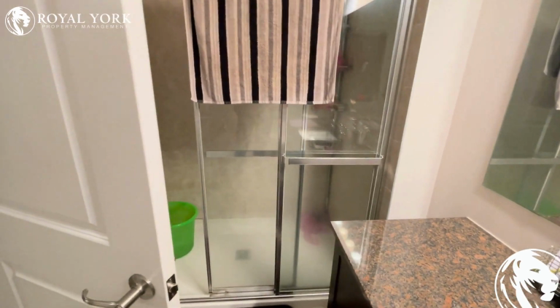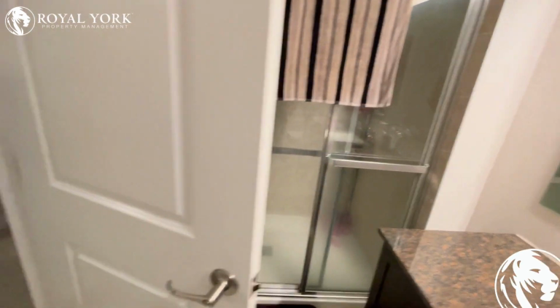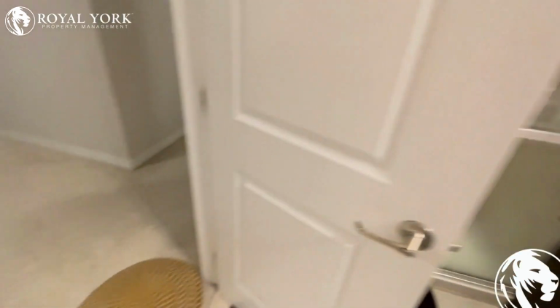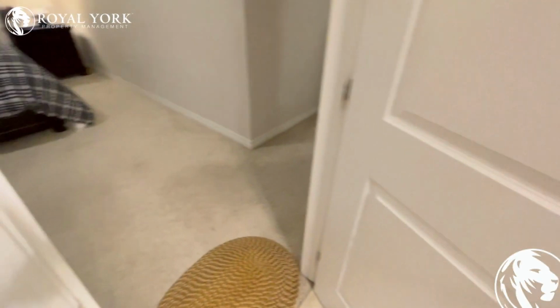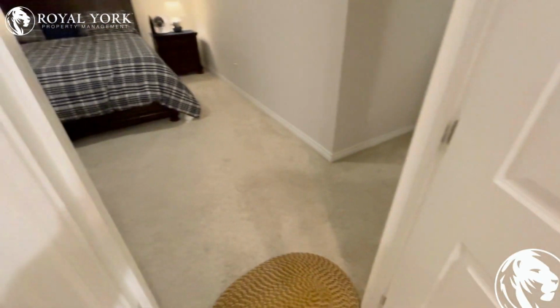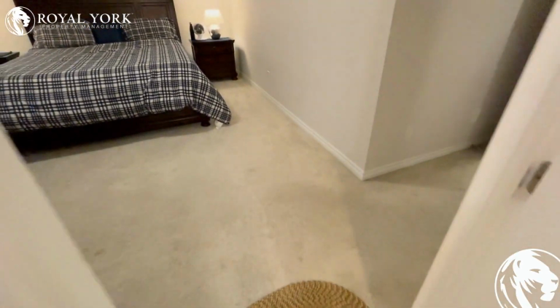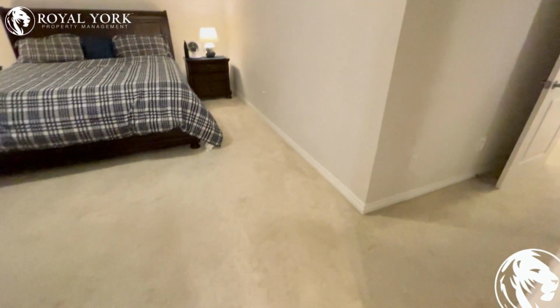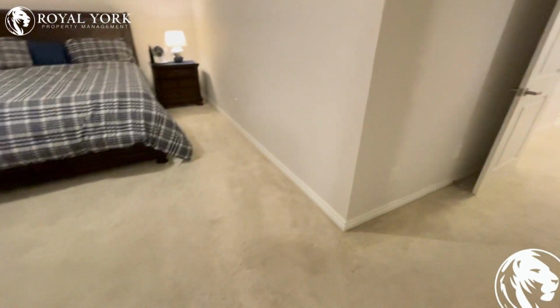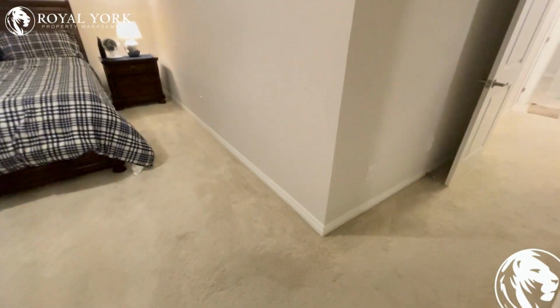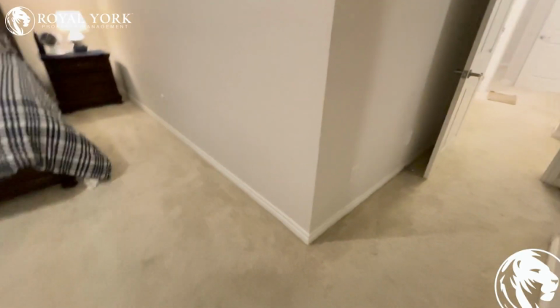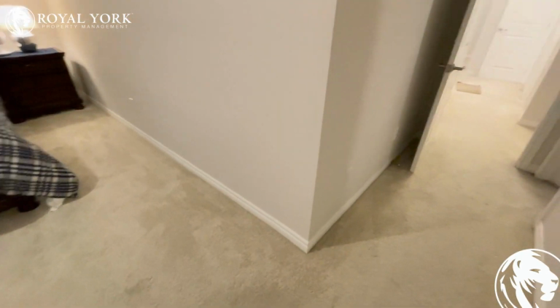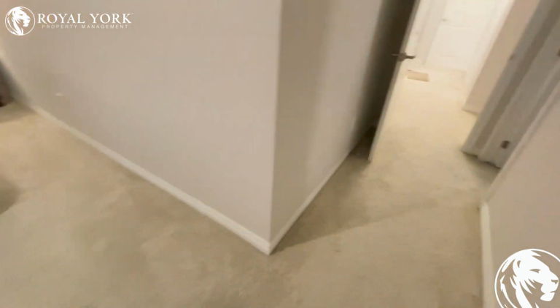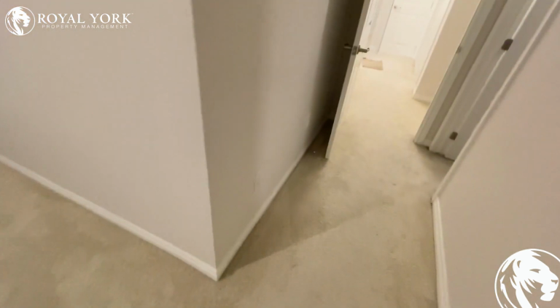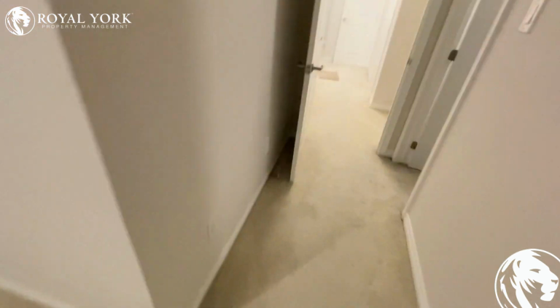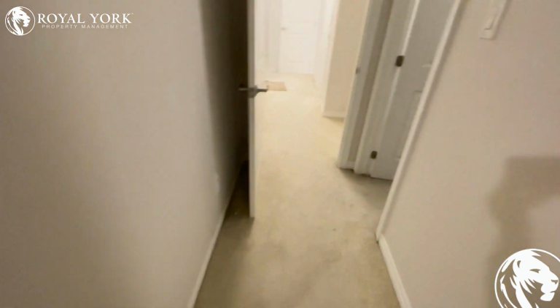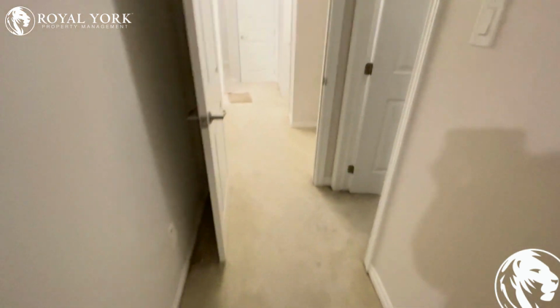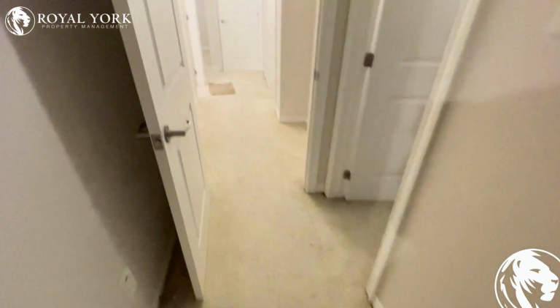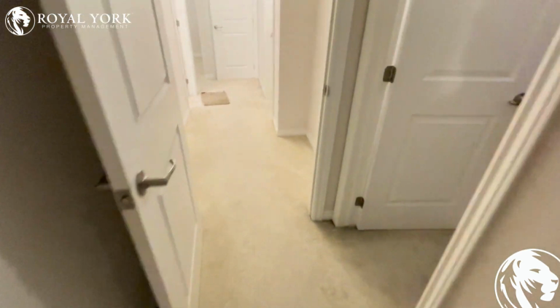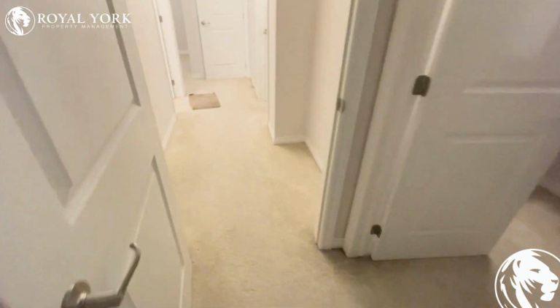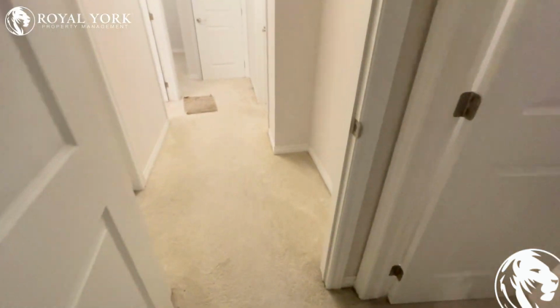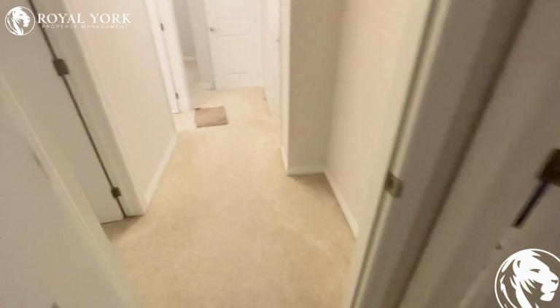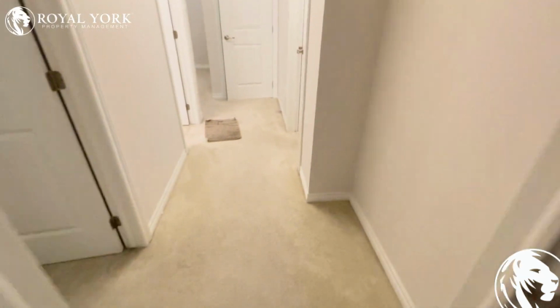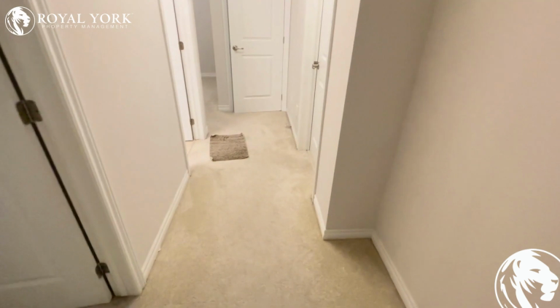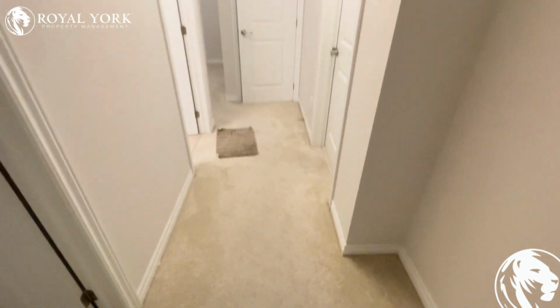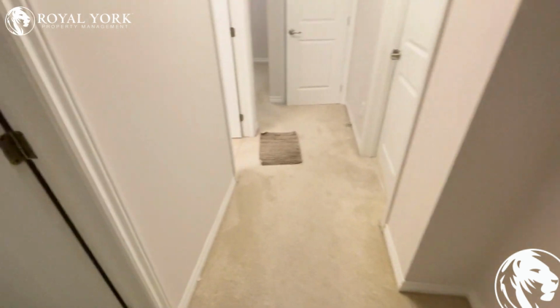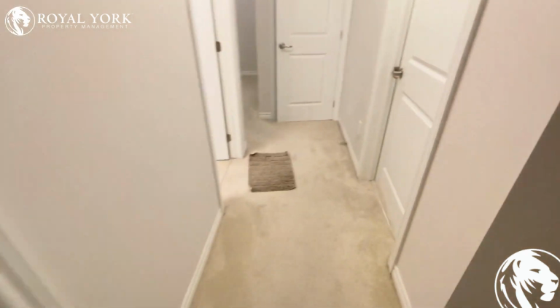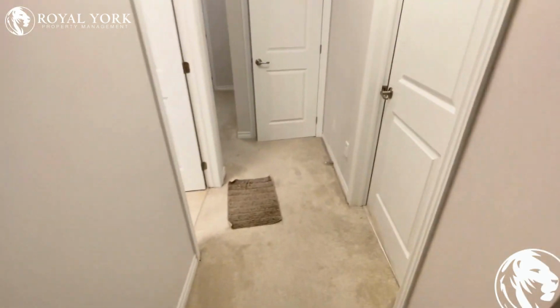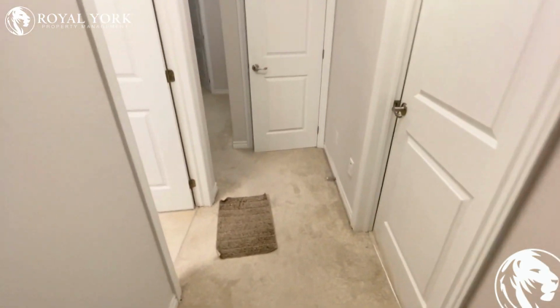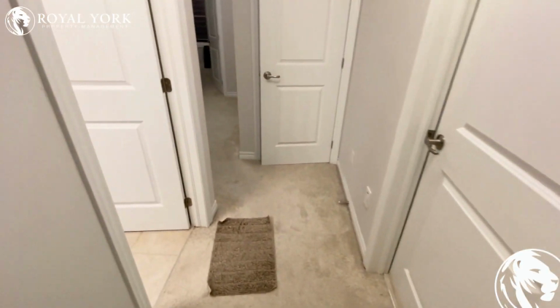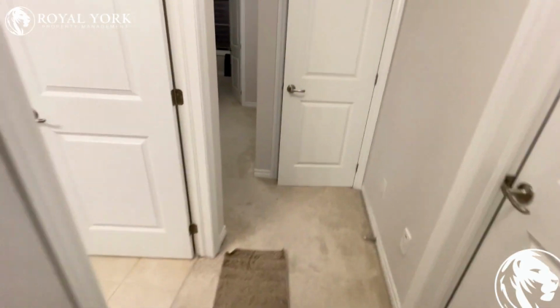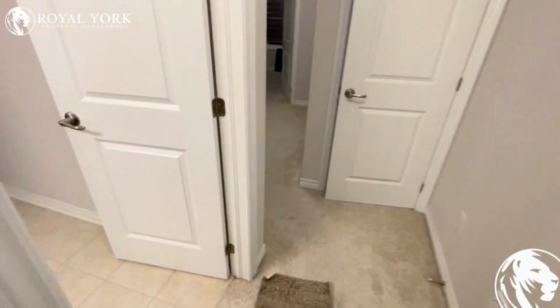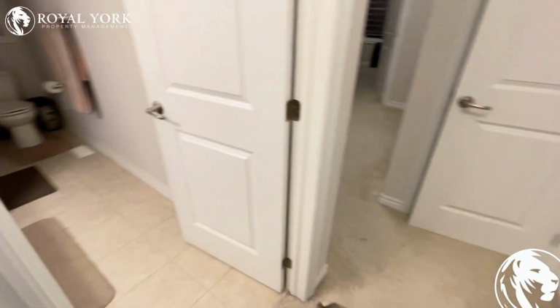If you like this property and you would like to book a showing, please visit our website, royalyorkpropertymanagement.ca. We are open 24/7 and any of our agents would be happy to take your call and book you a showing as soon as possible. Thank you.